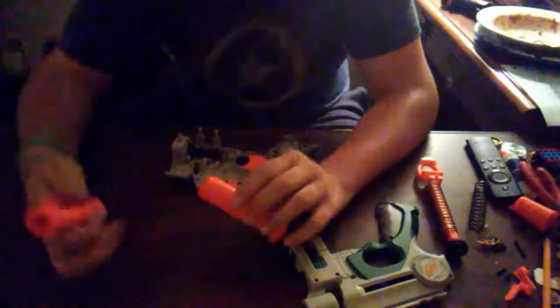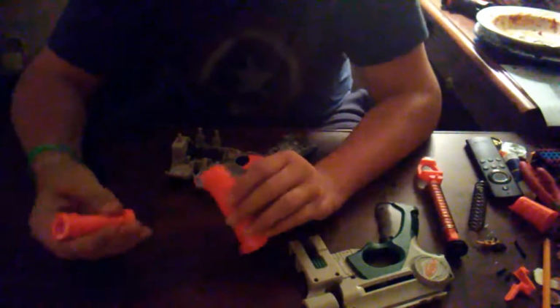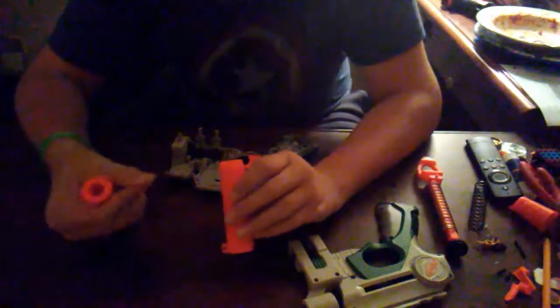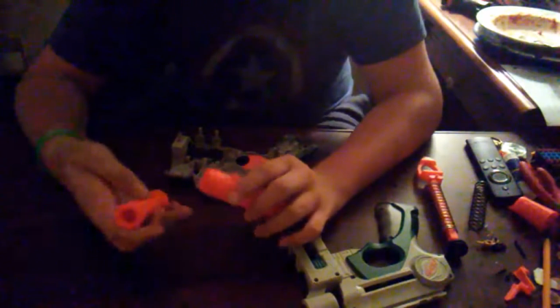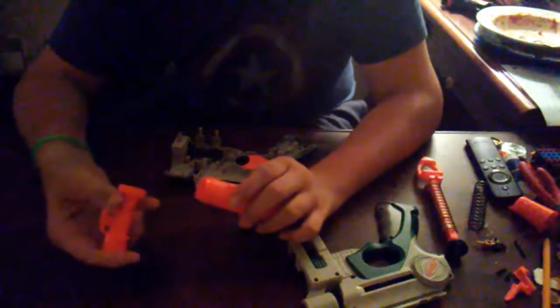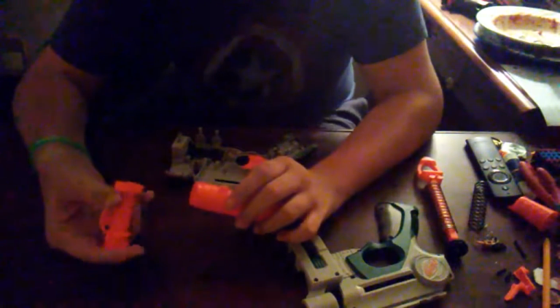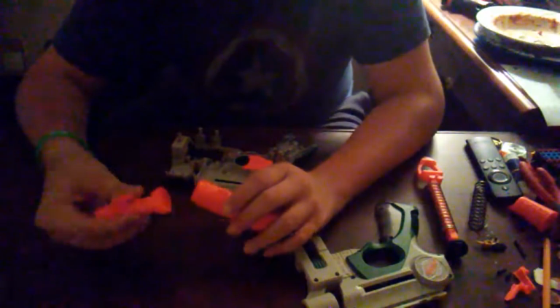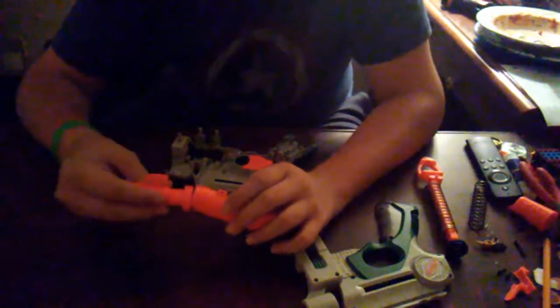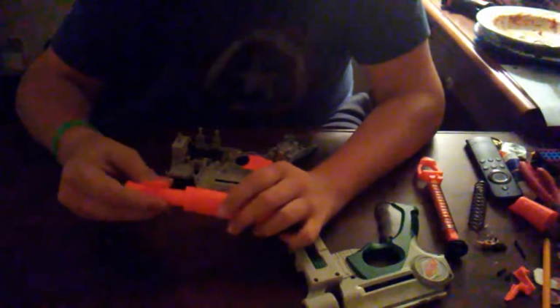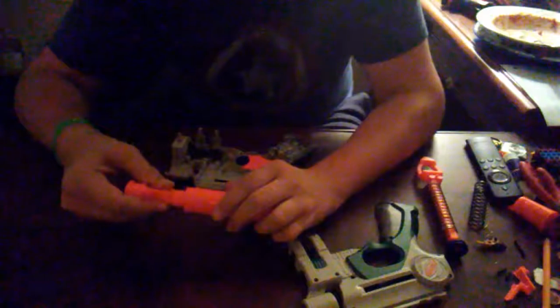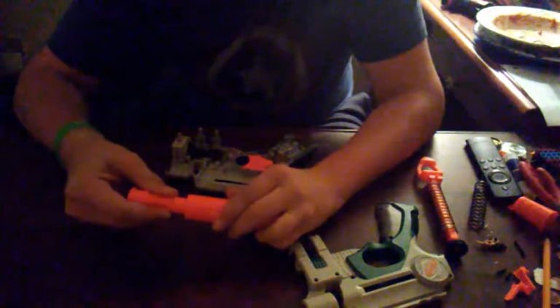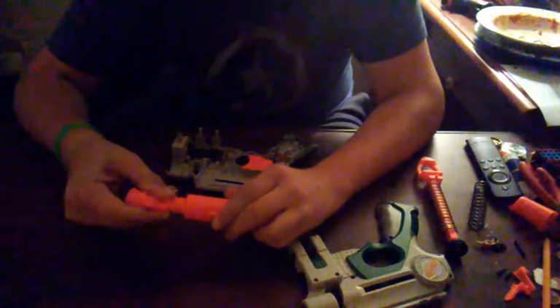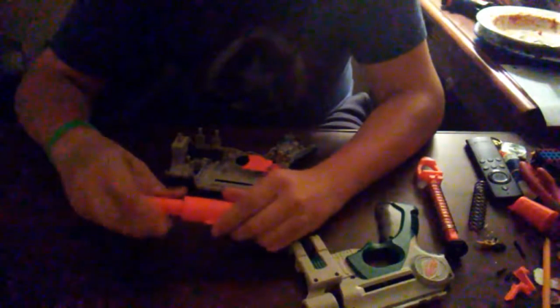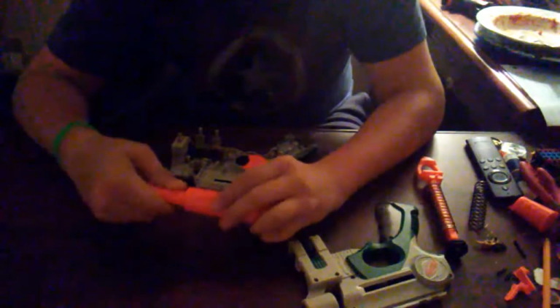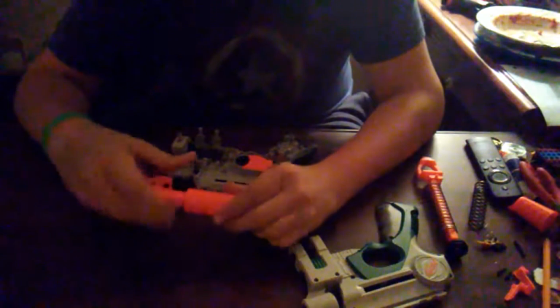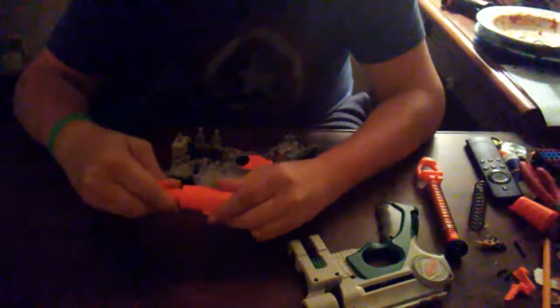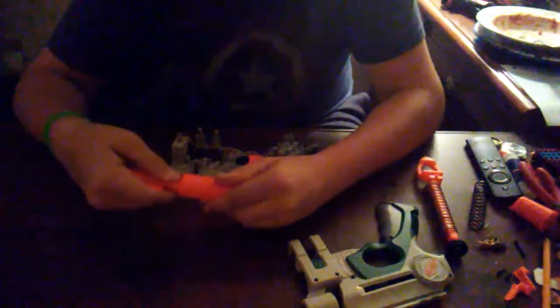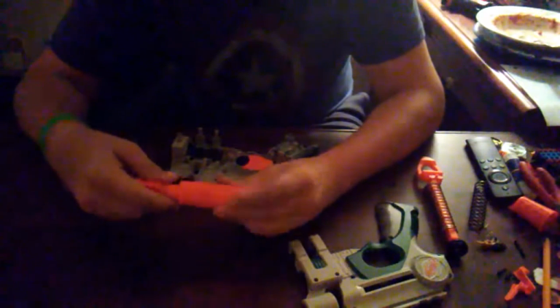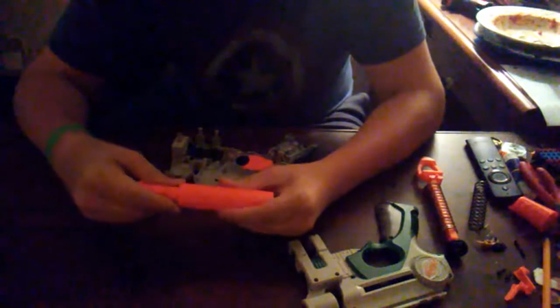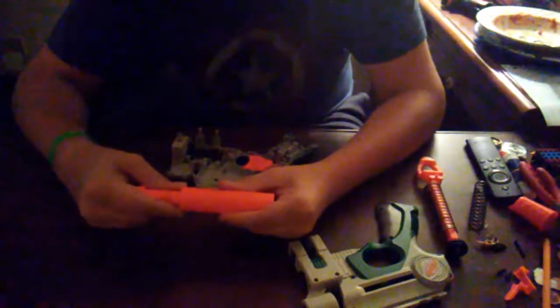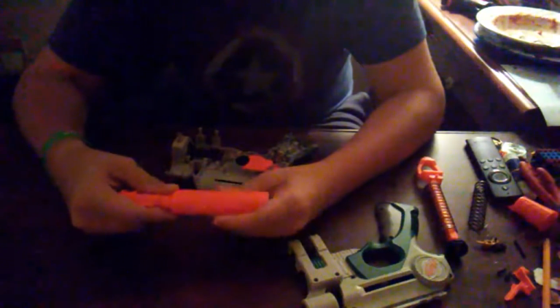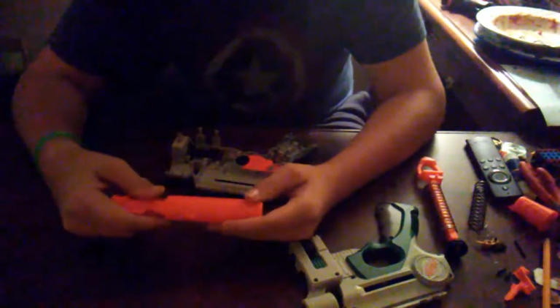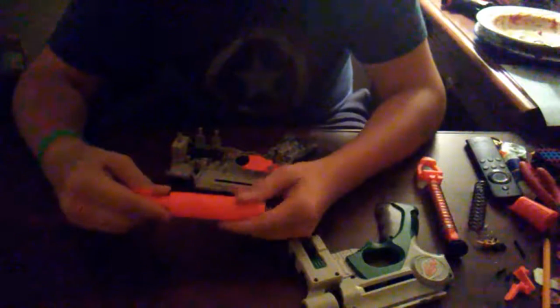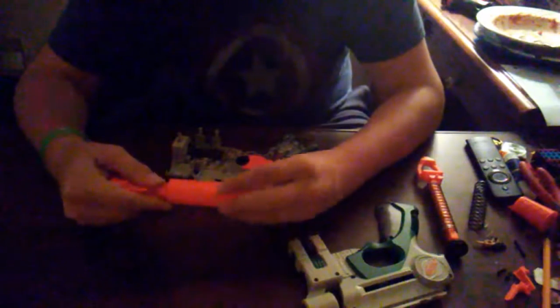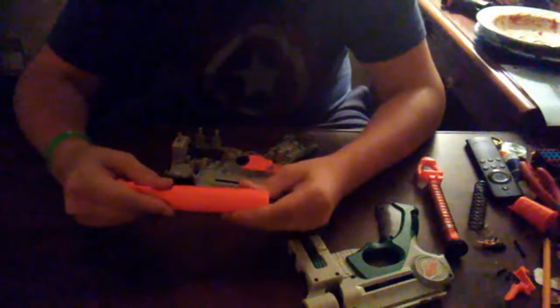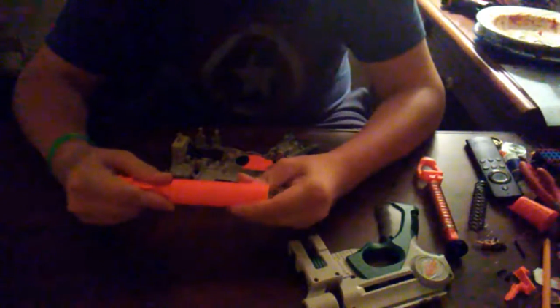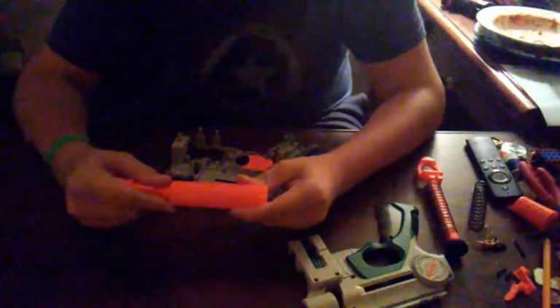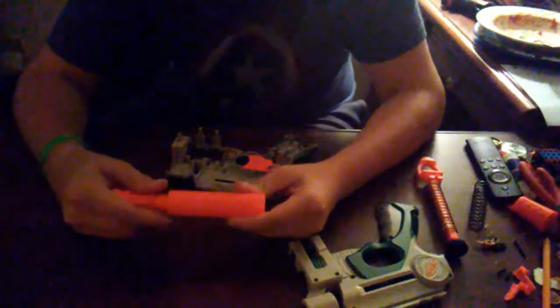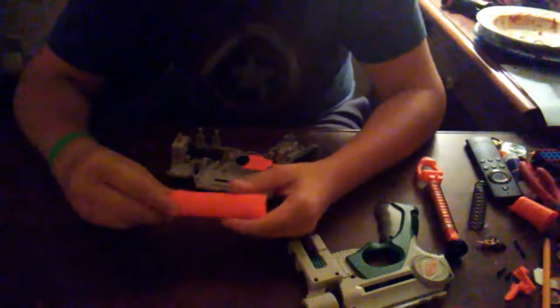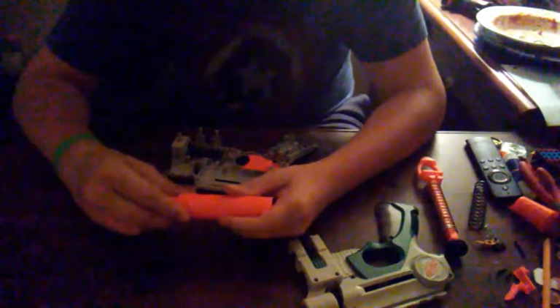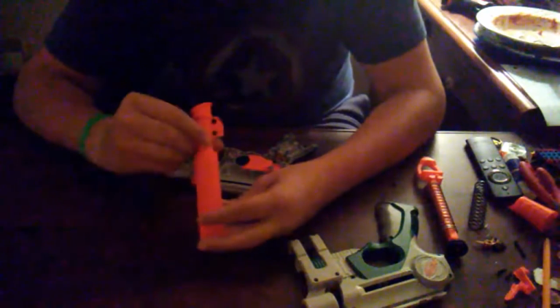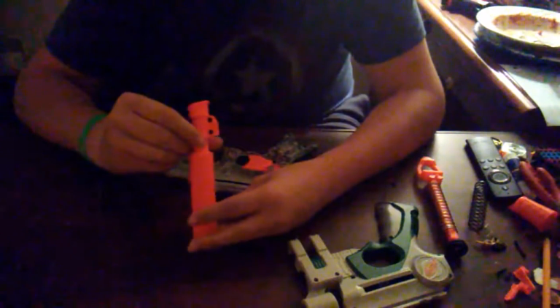Just a note: you're not going to want to fire this. If you remove the air restrictor, do not dry fire this. If there's no dart in it, don't fire this blaster off. That's pretty much done for now.